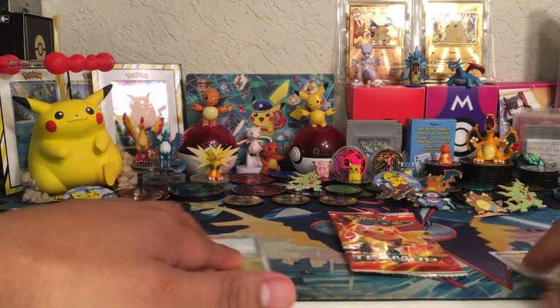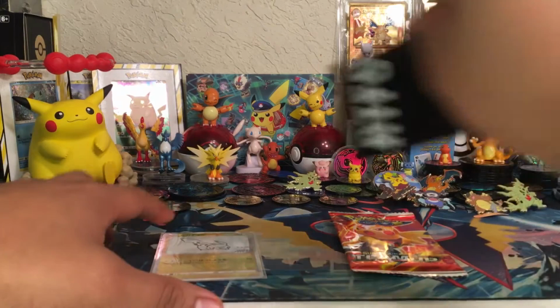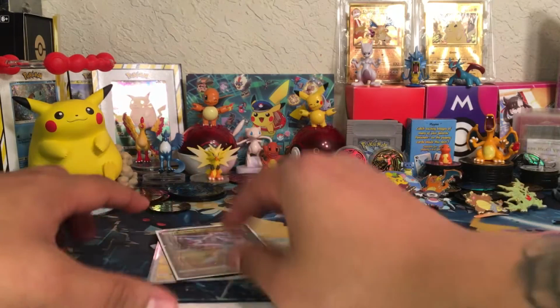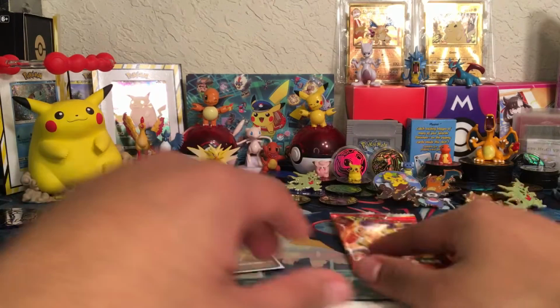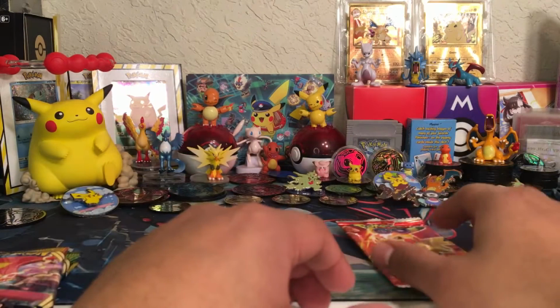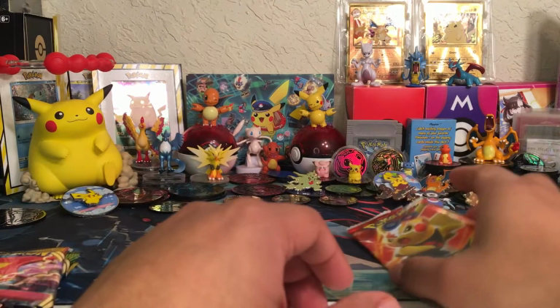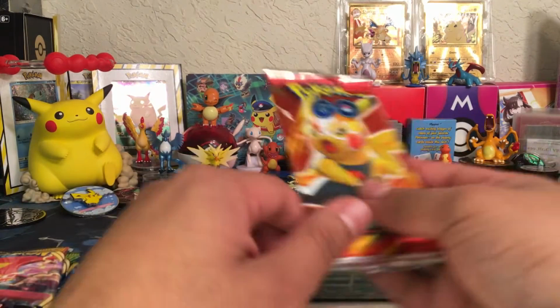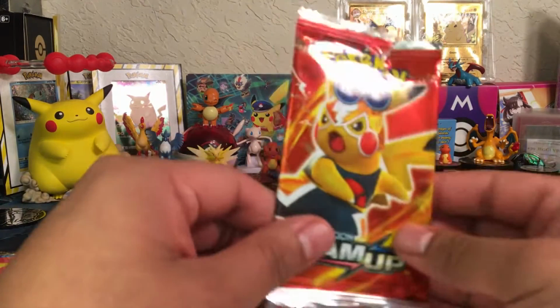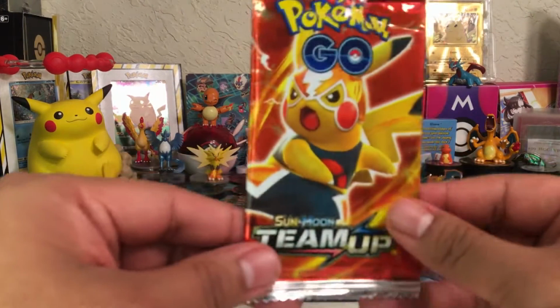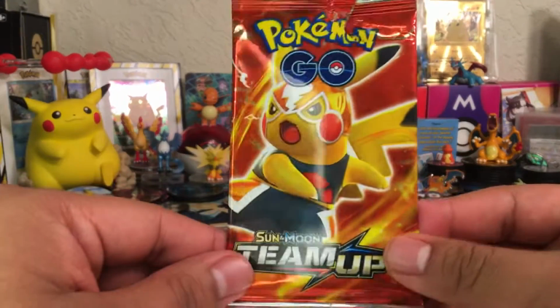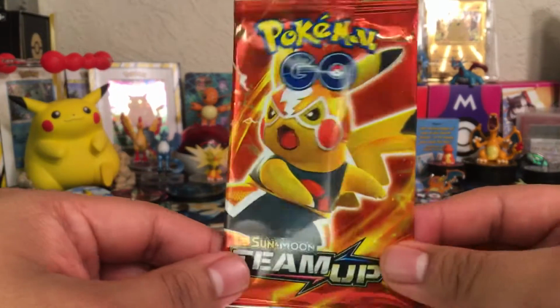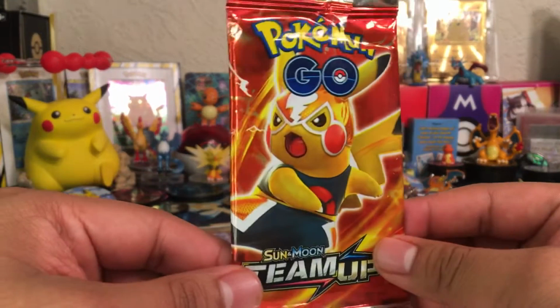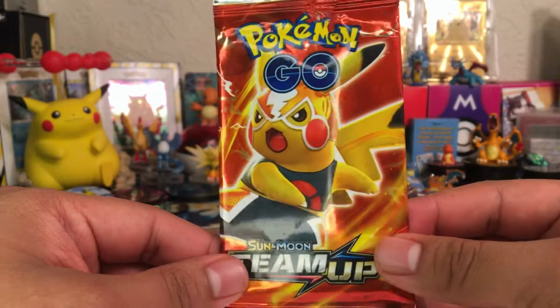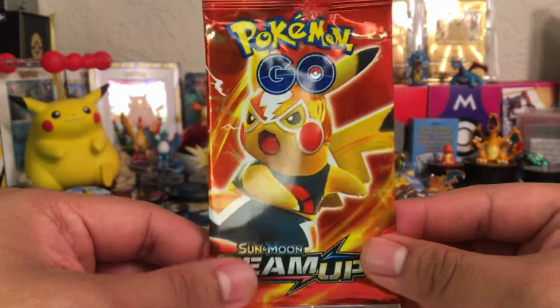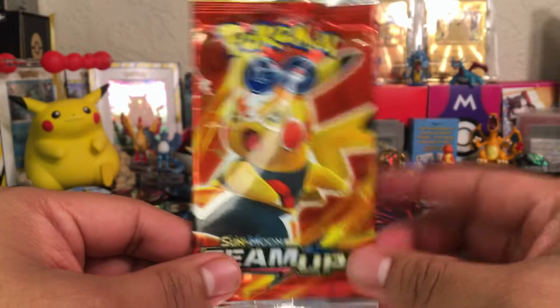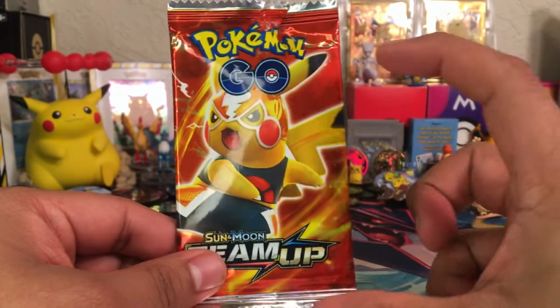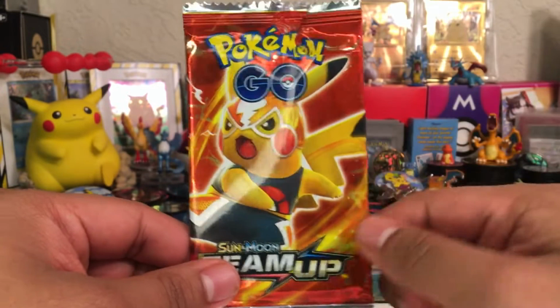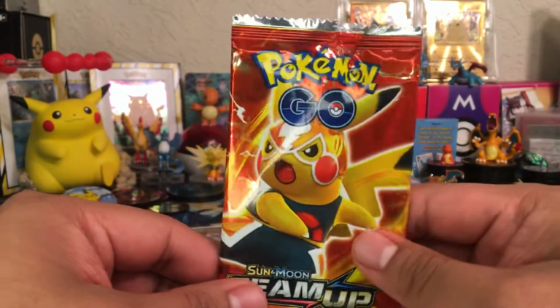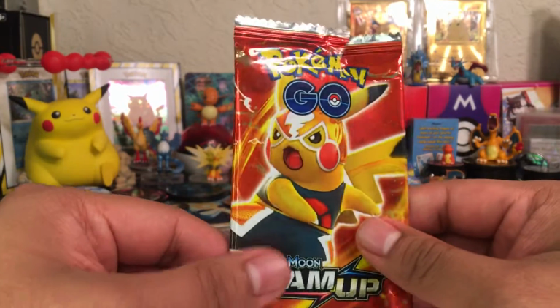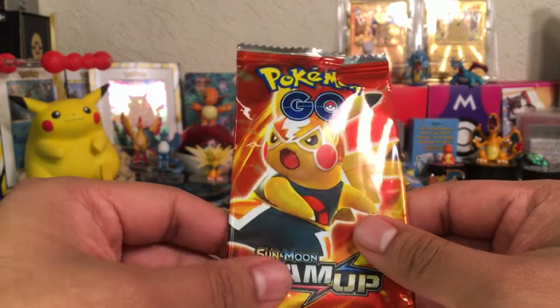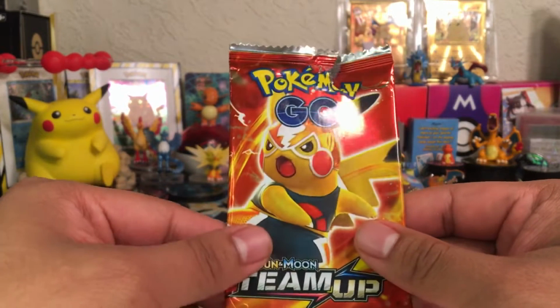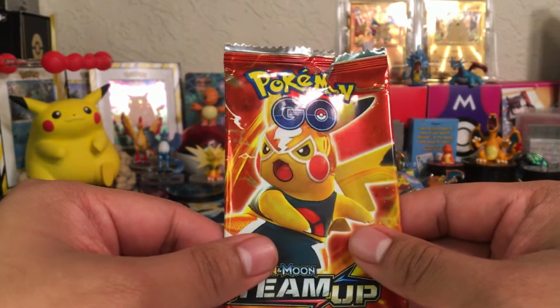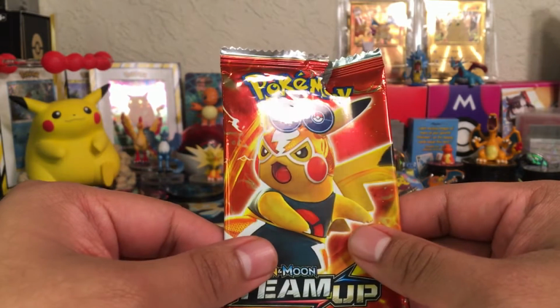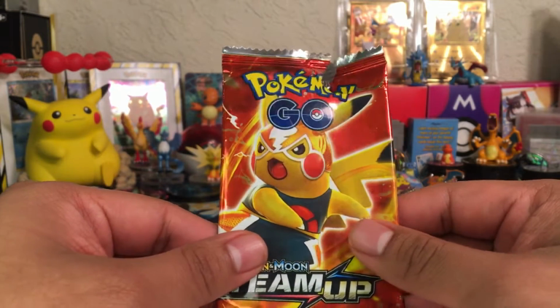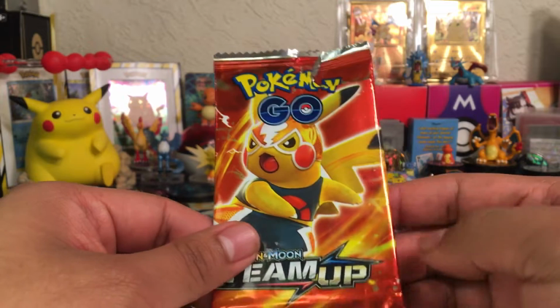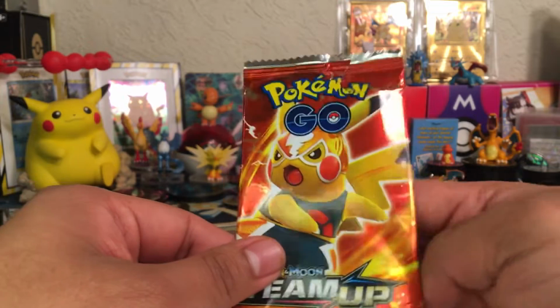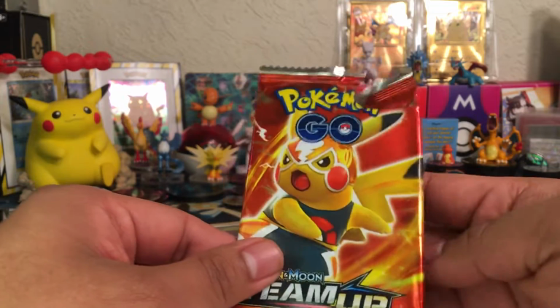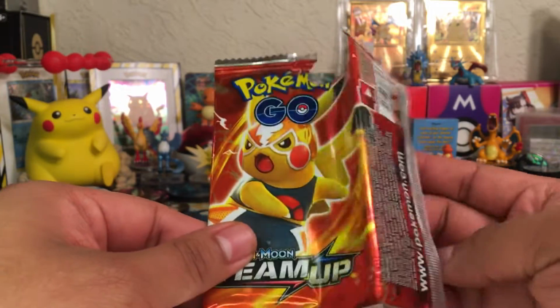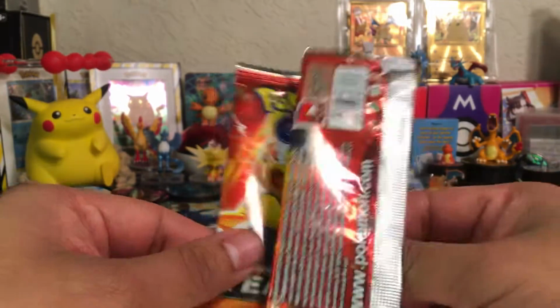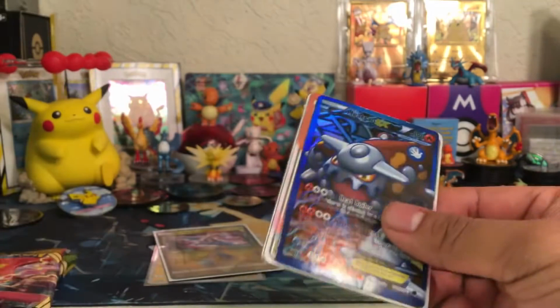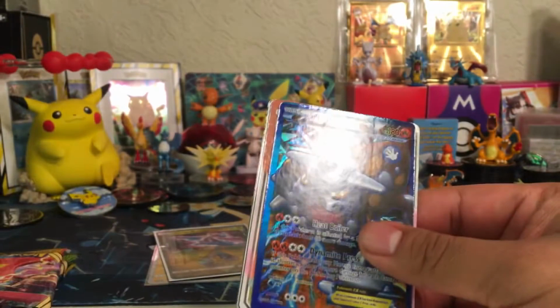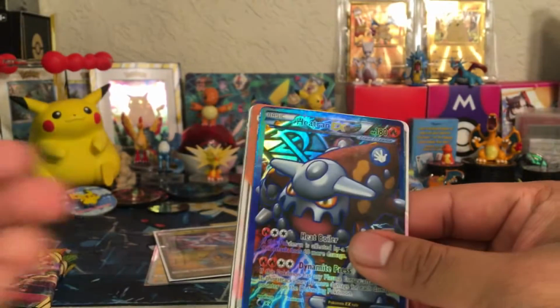My niece was out of town — she went down to California — and she picked up this fake, I repeat, fake Pokémon booster pack. She just wanted to bring it, and I thought it was cute, so we just opened it together and went through it. I'll show you what I ended up getting.